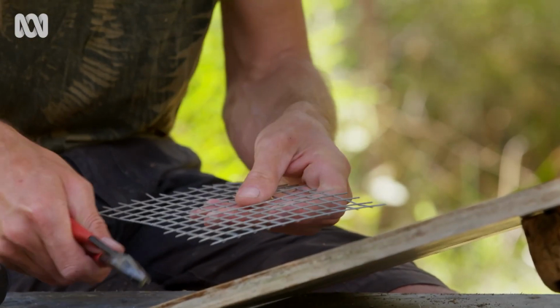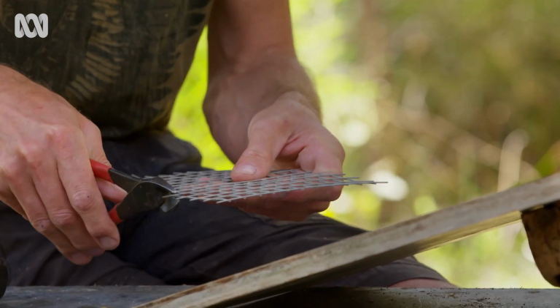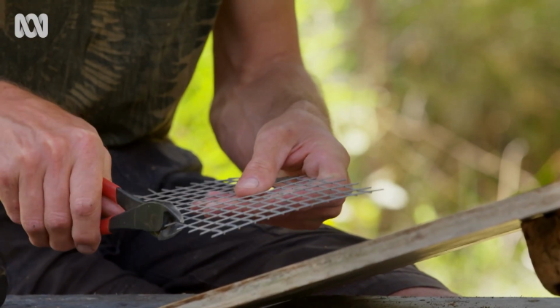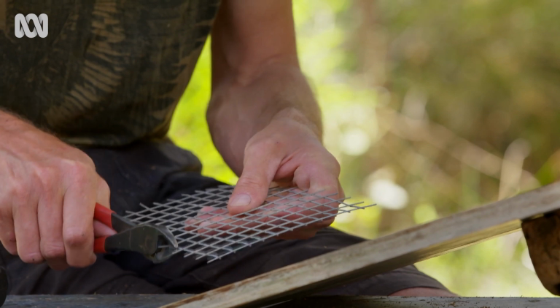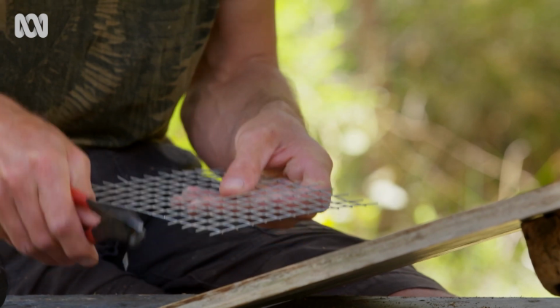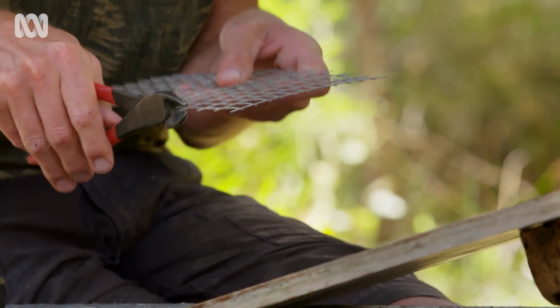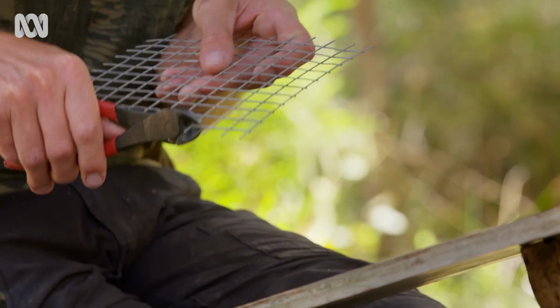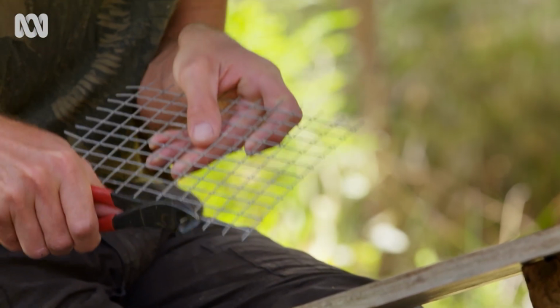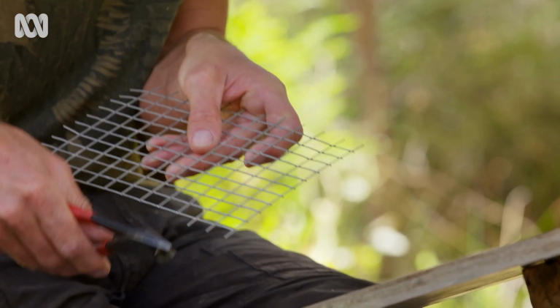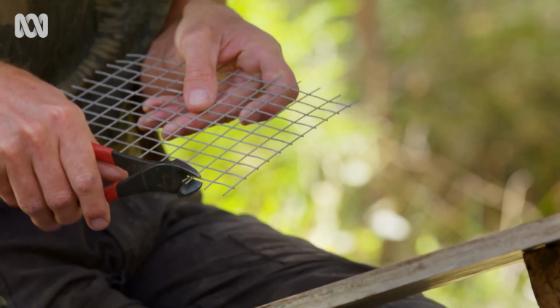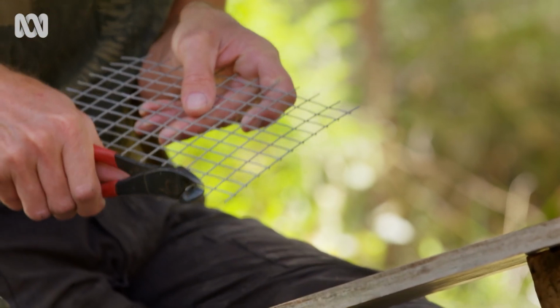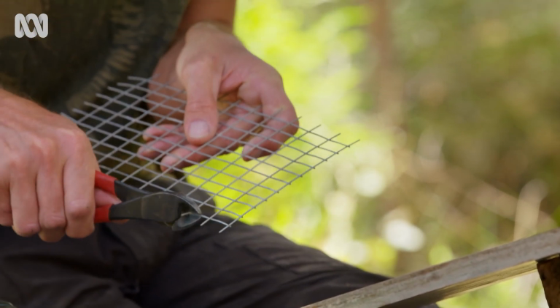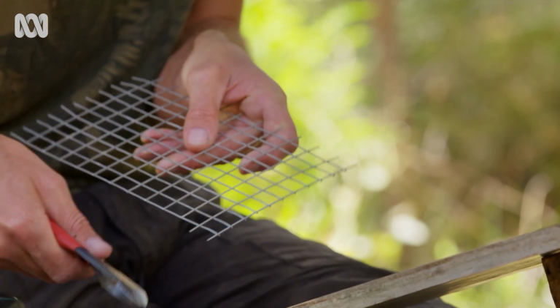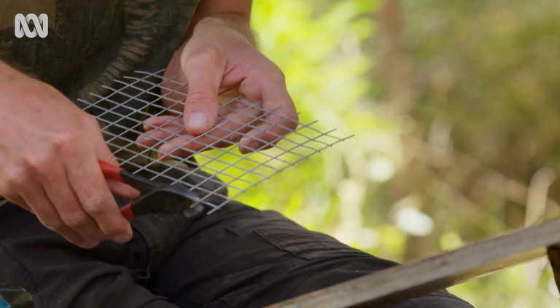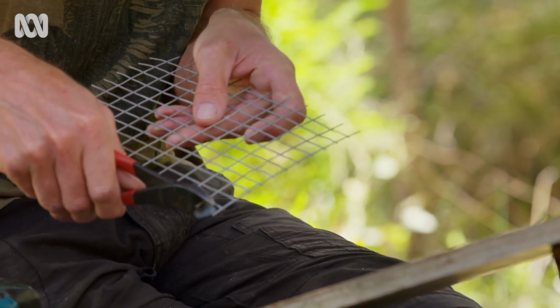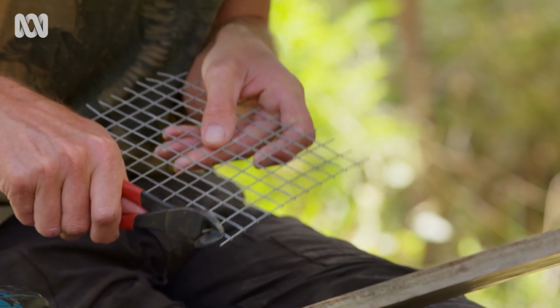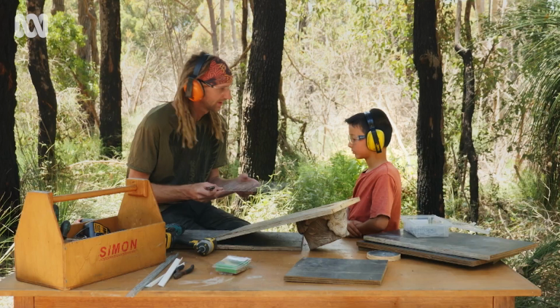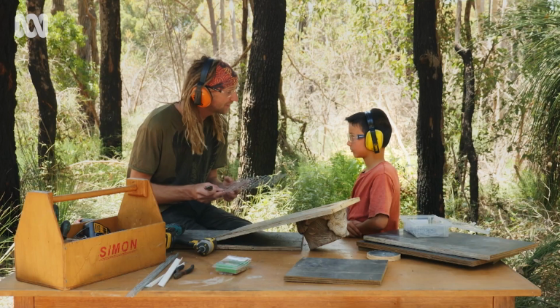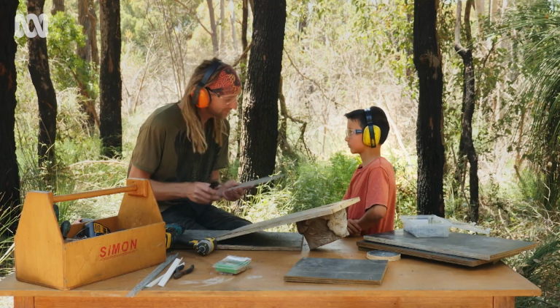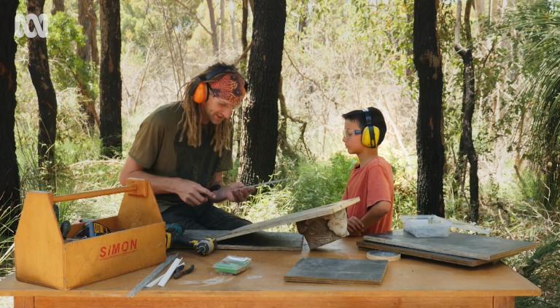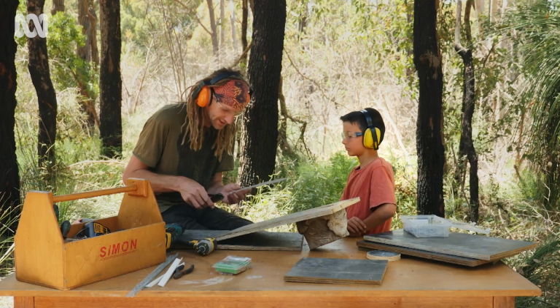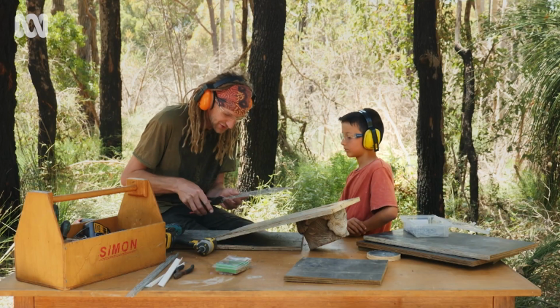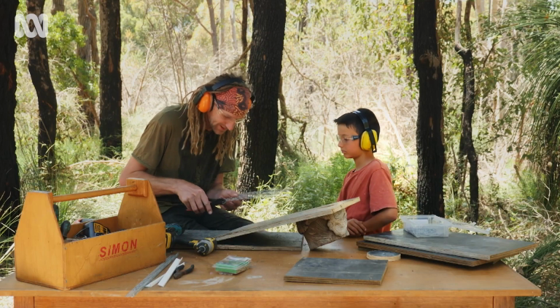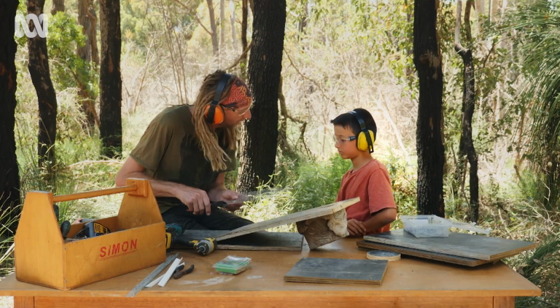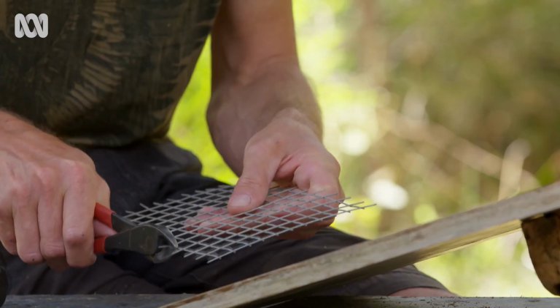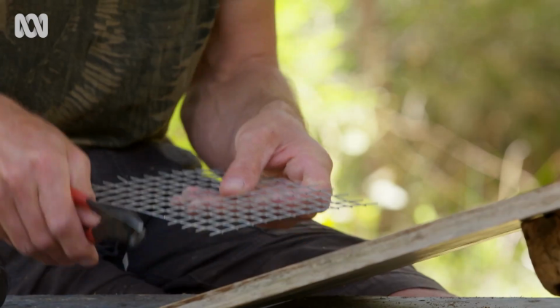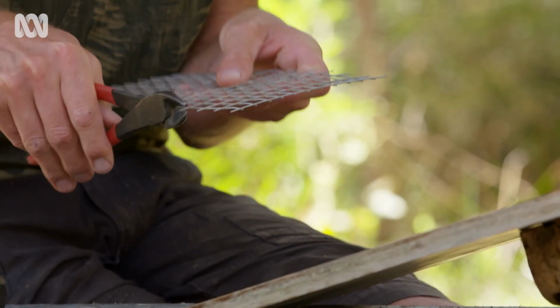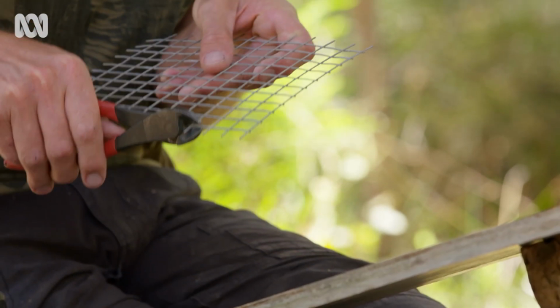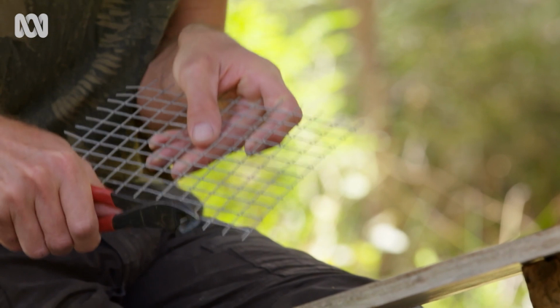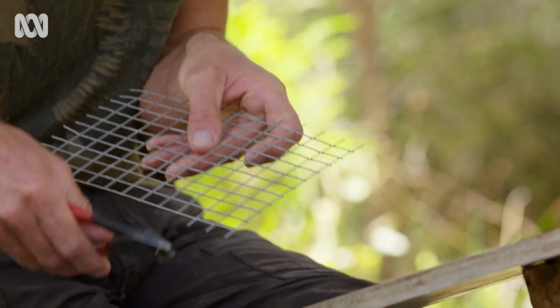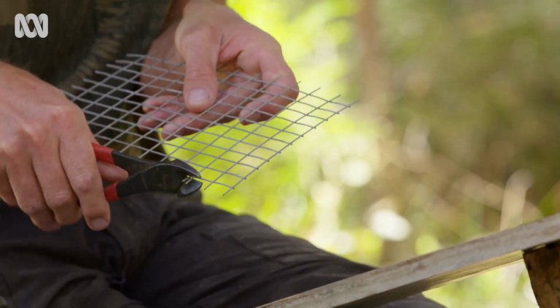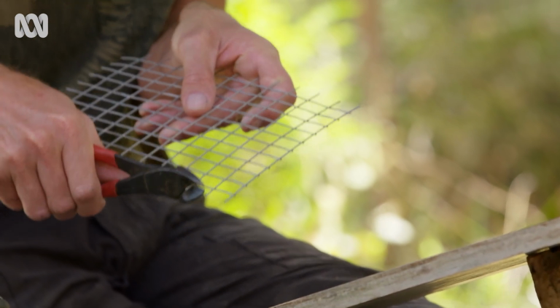The next thing to do is fit a type of mesh ladder to the inside so animals can get in and, really importantly, get out. I'm just going to cut the sharp bits of wire off here so nothing pokes itself and gets injured.